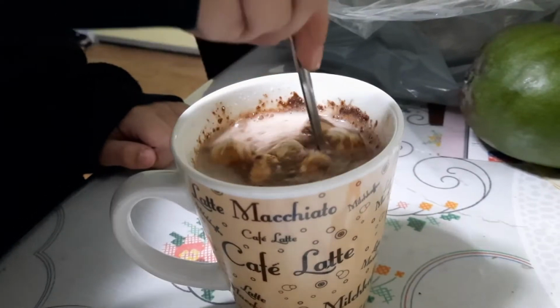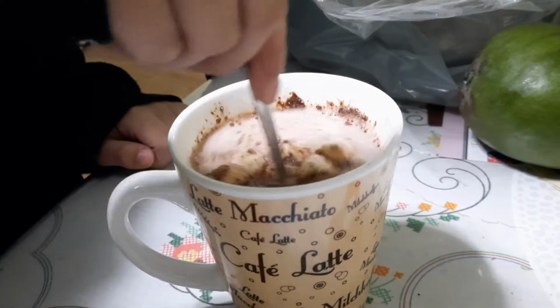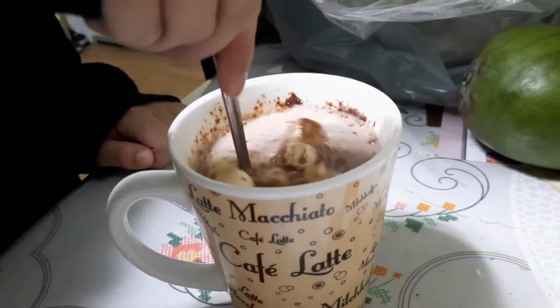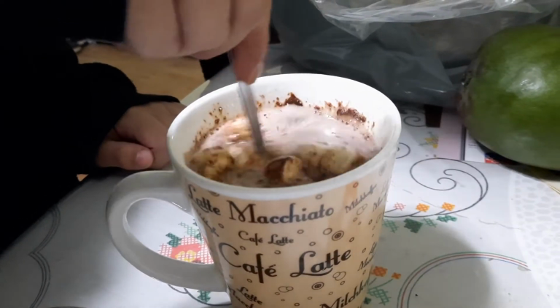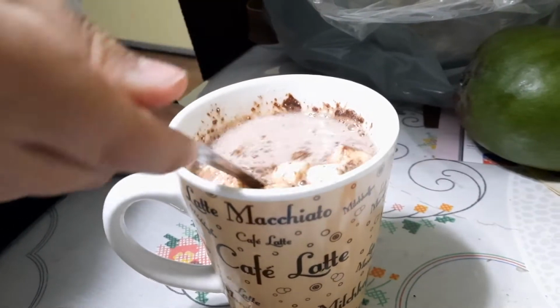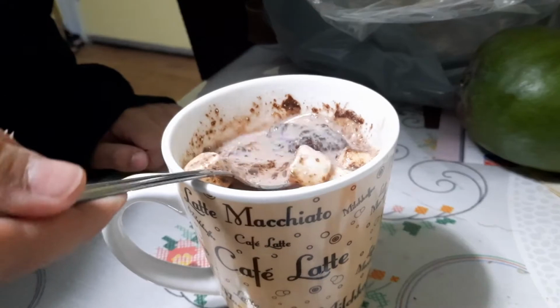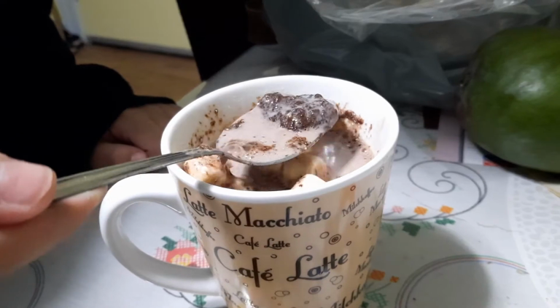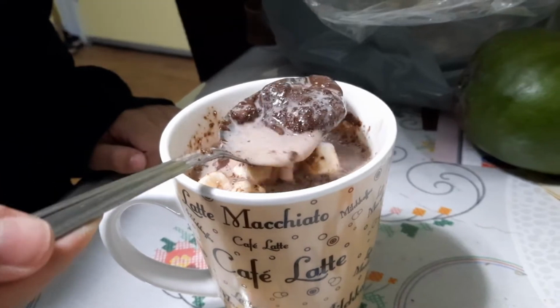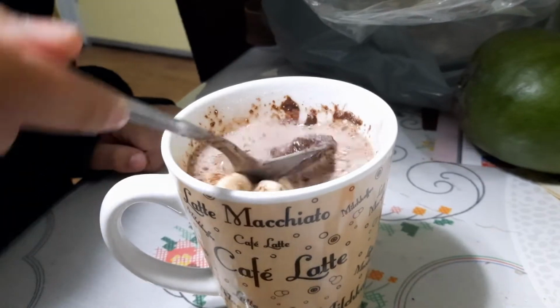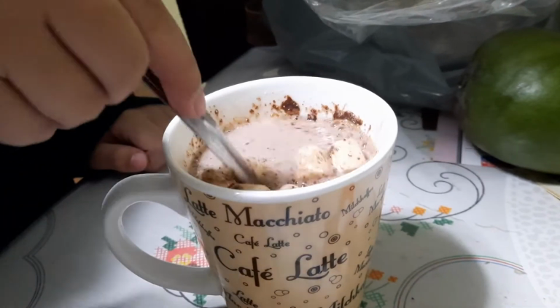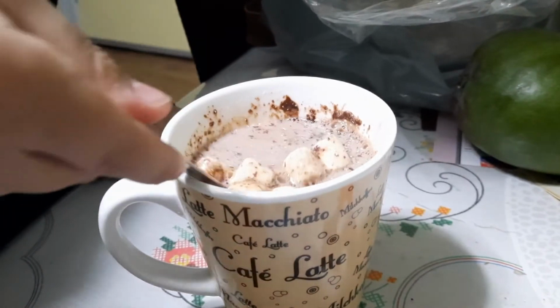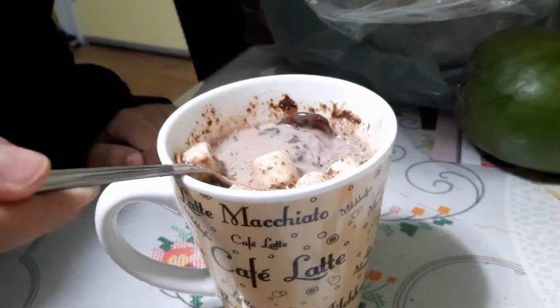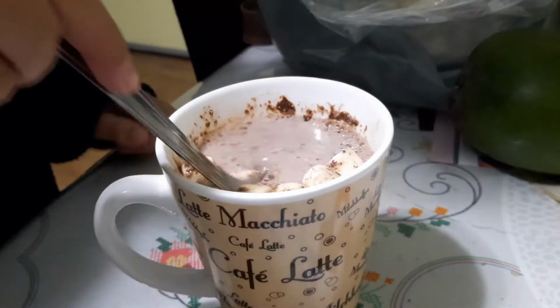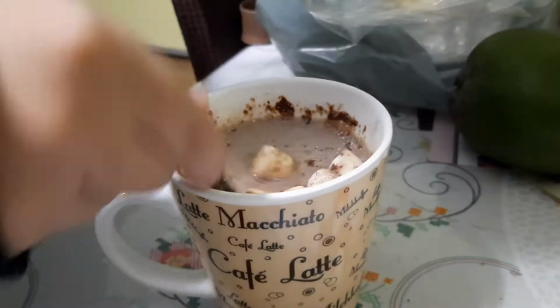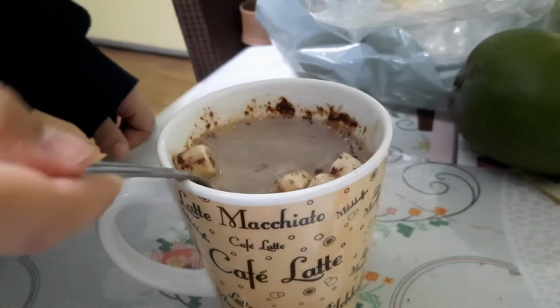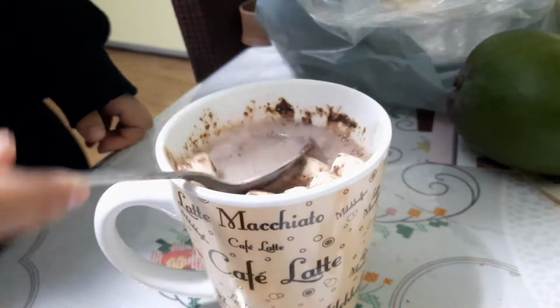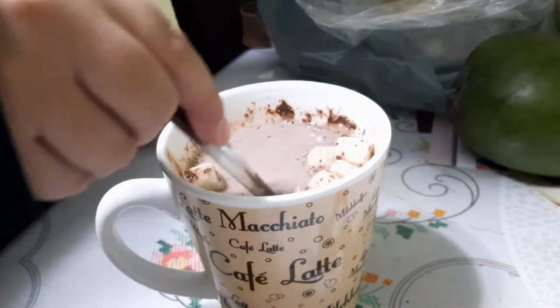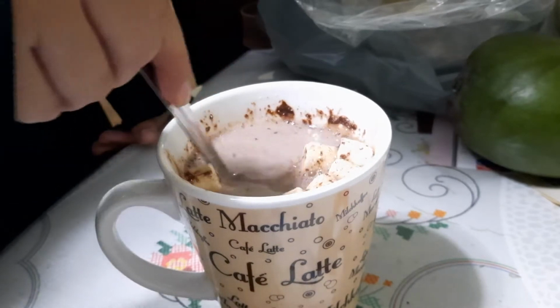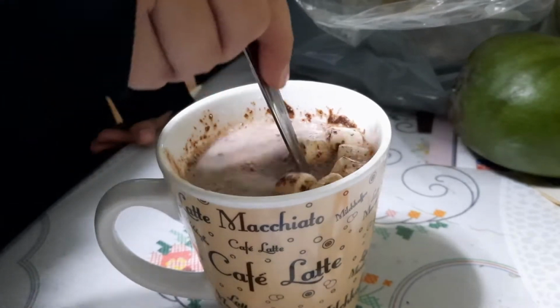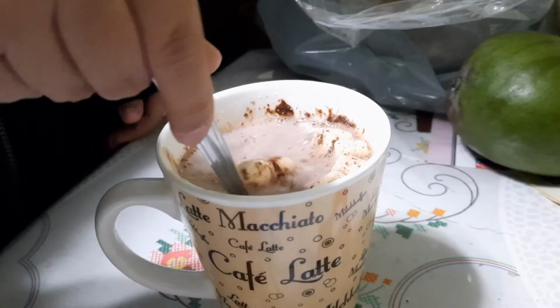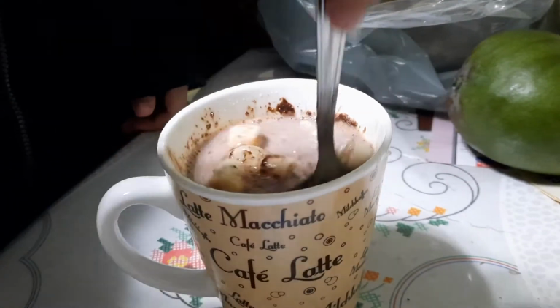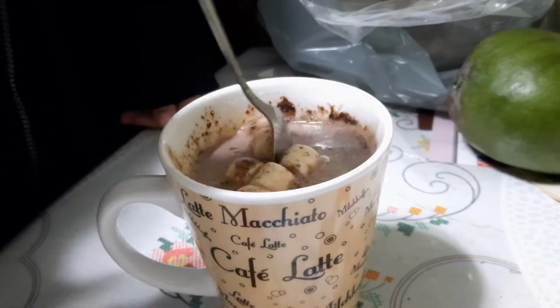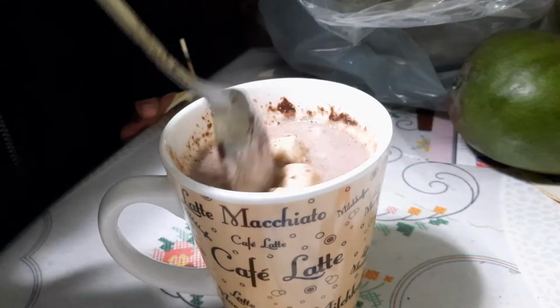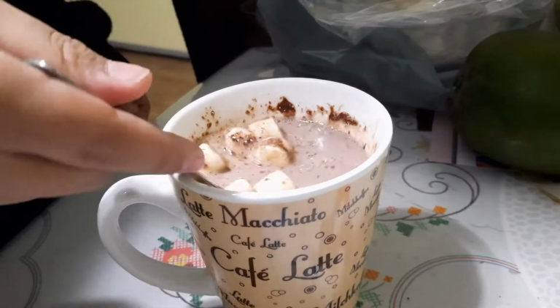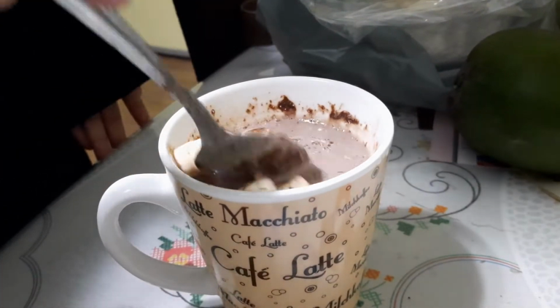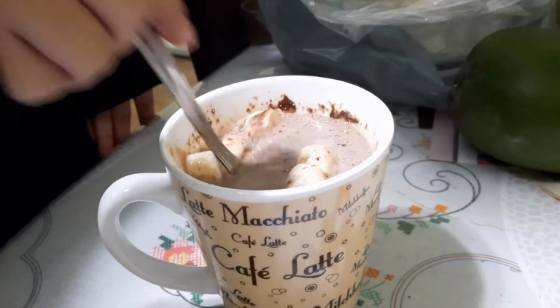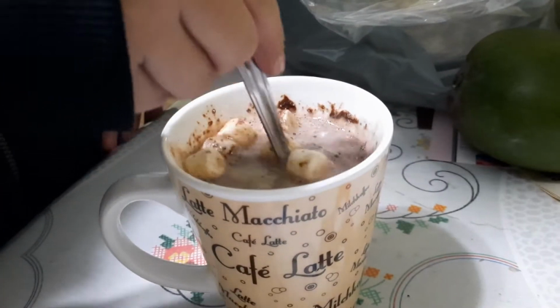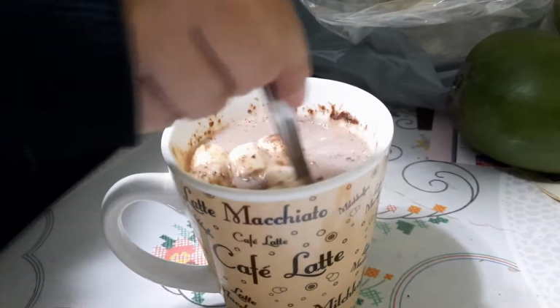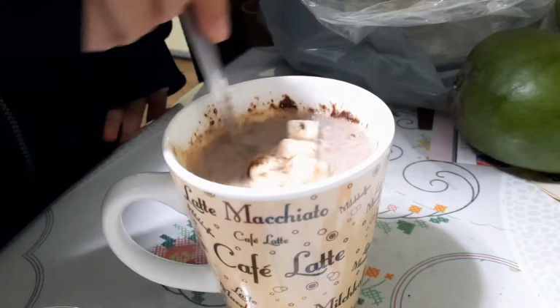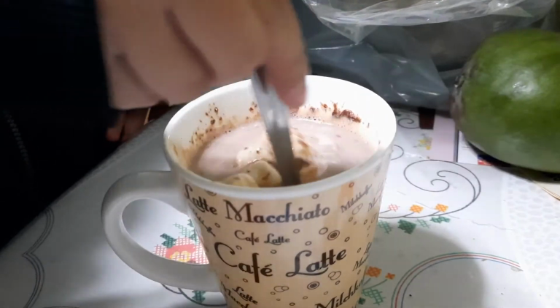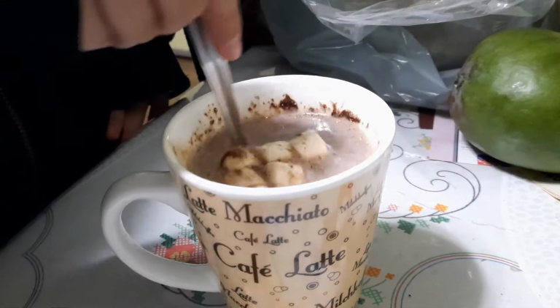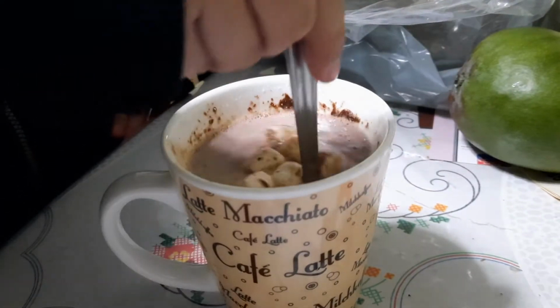And I guess you can choose, right? If you want milk or if you want hot water, depending on what you want. We chose milk because we figured it would probably be tastier. More delicious. Deliciousnessness.